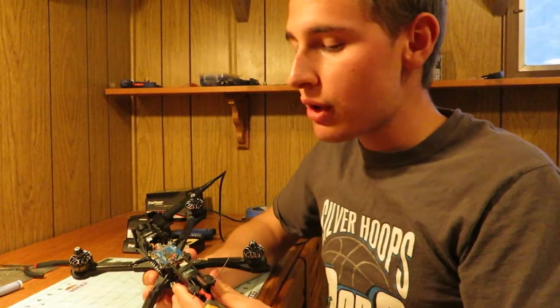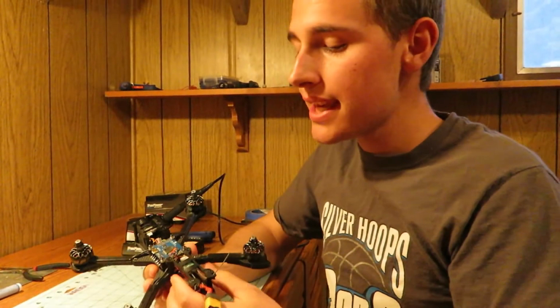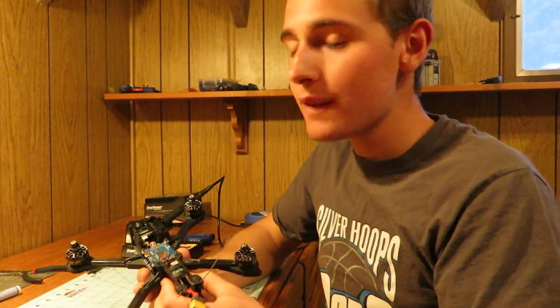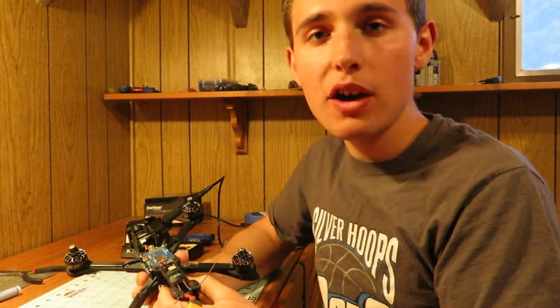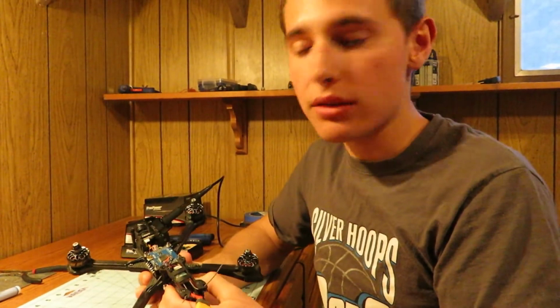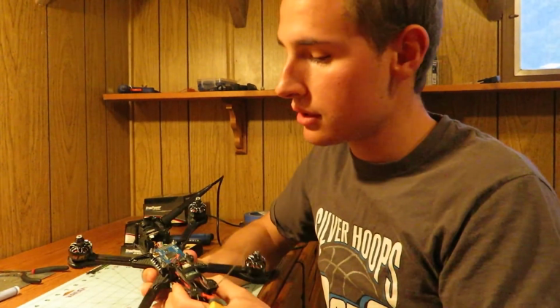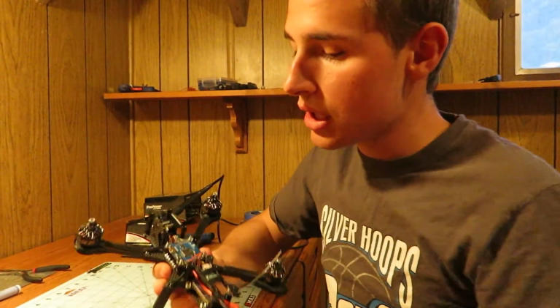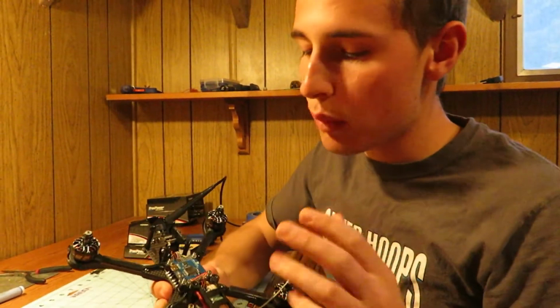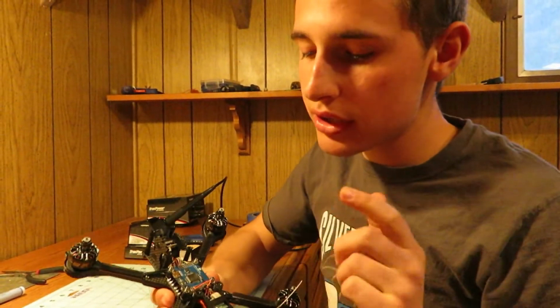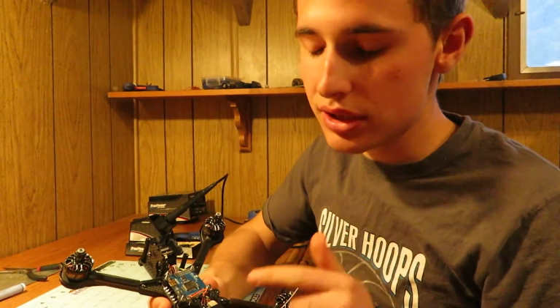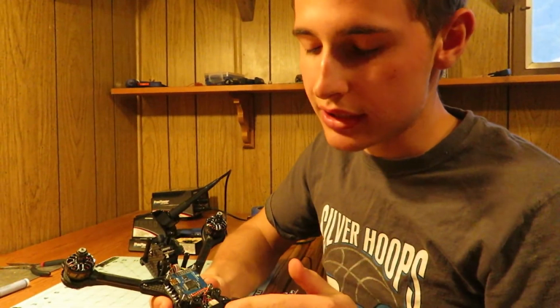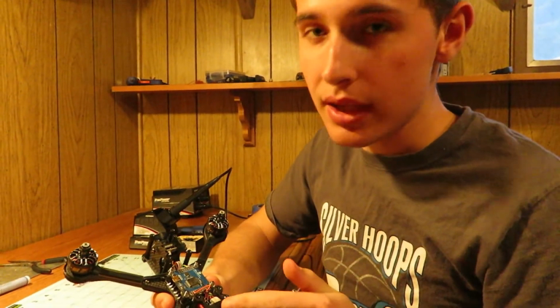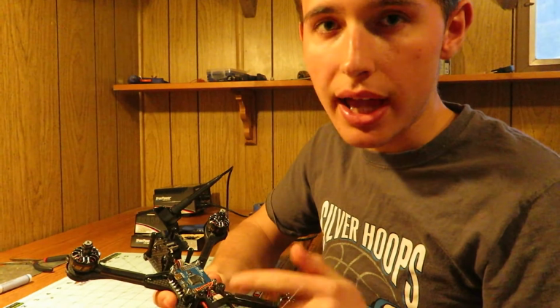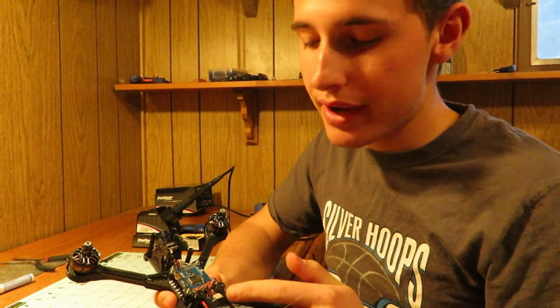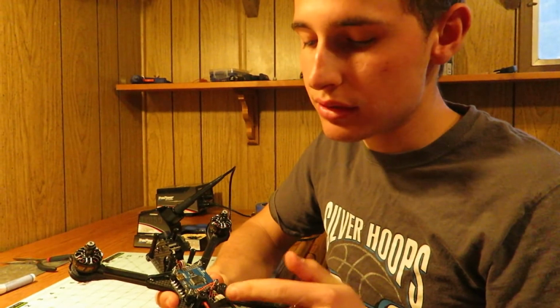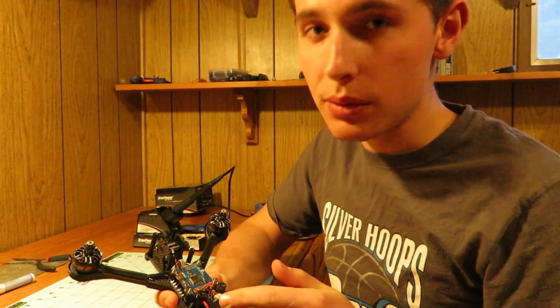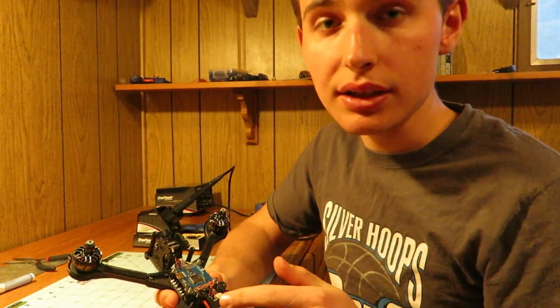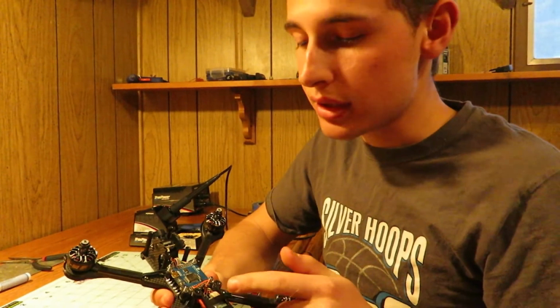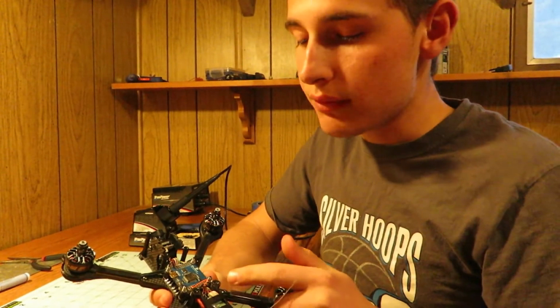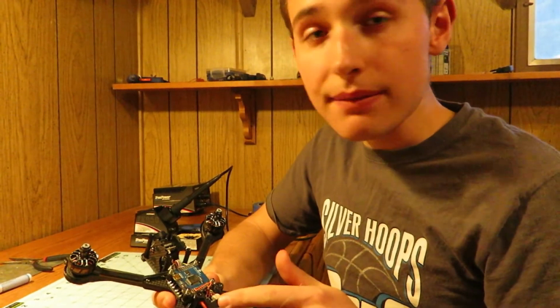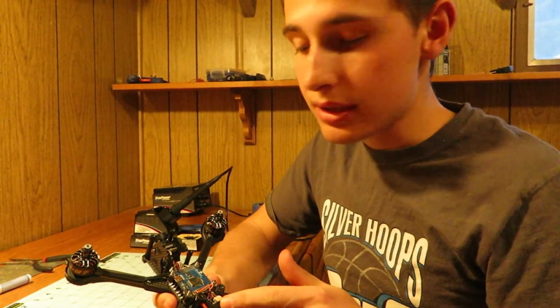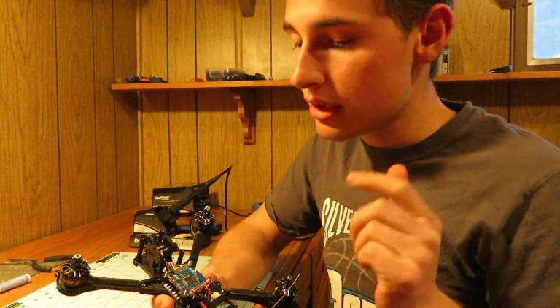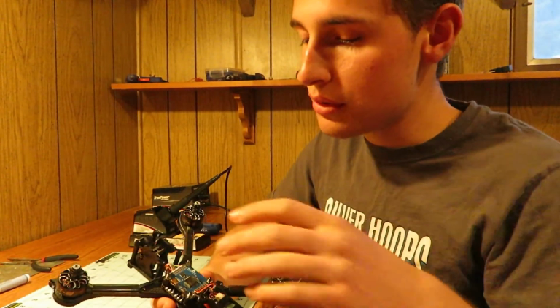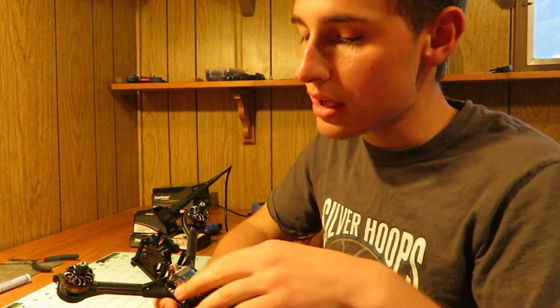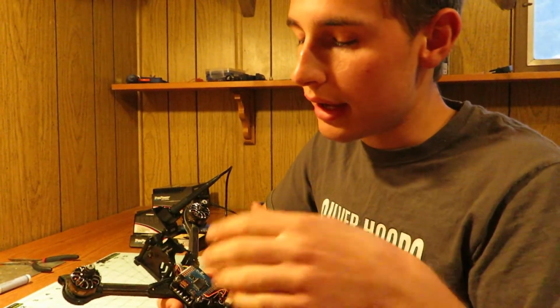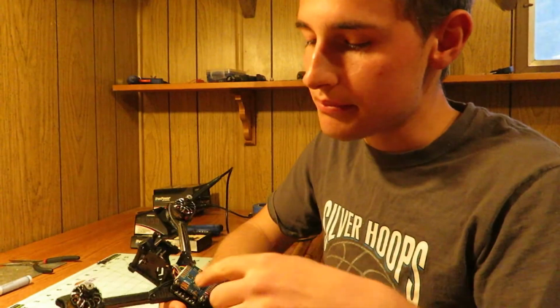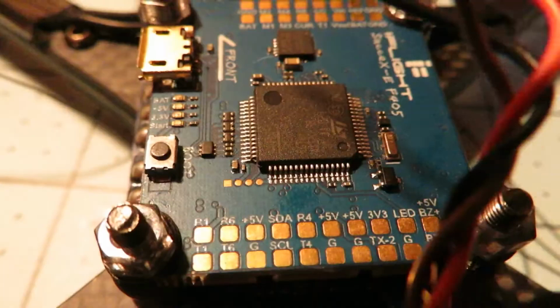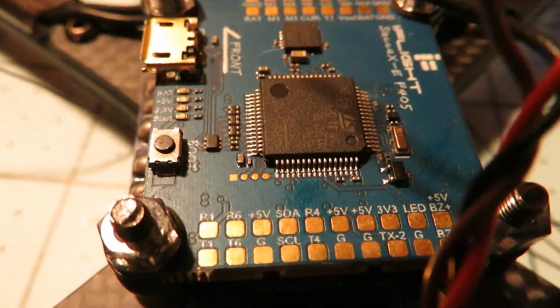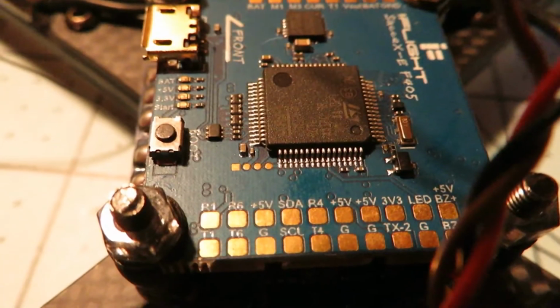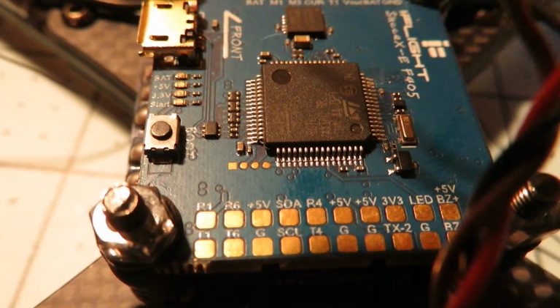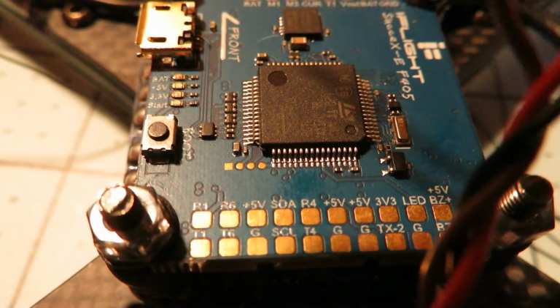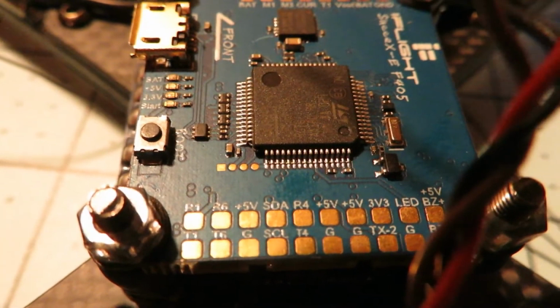This is a little video about where to solder an SRXL2 receiver to a flight controller — specifically, what ports do you solder it to?